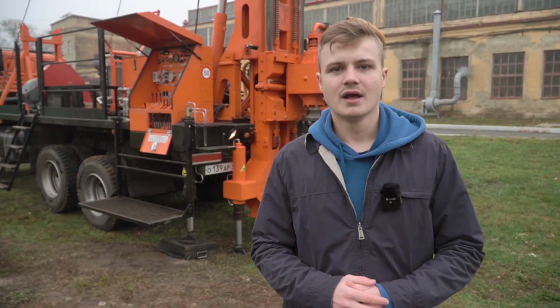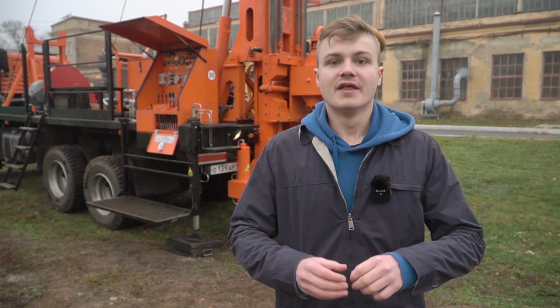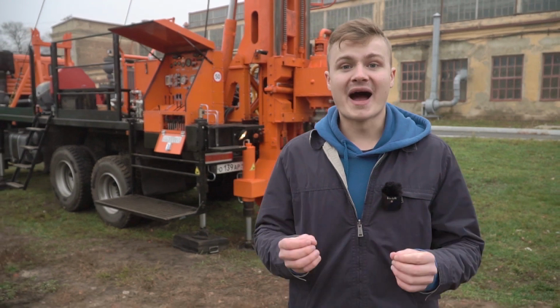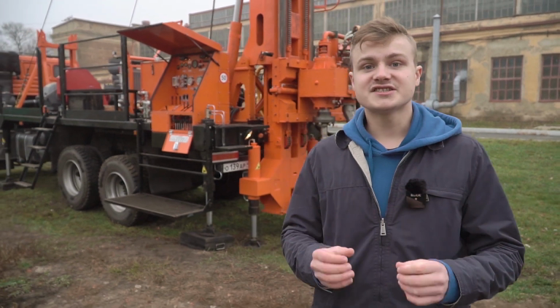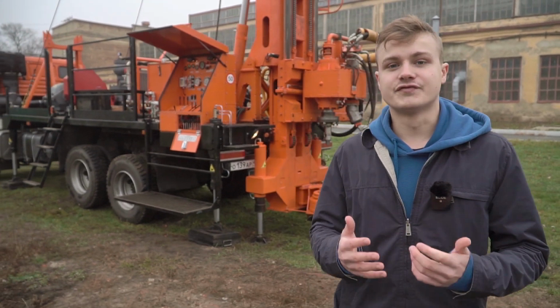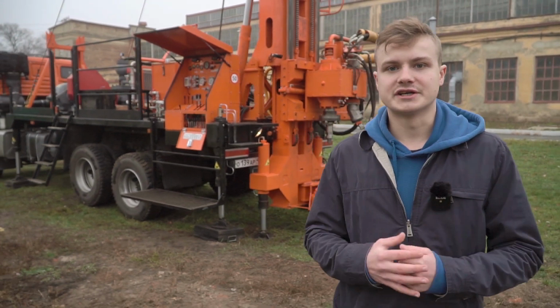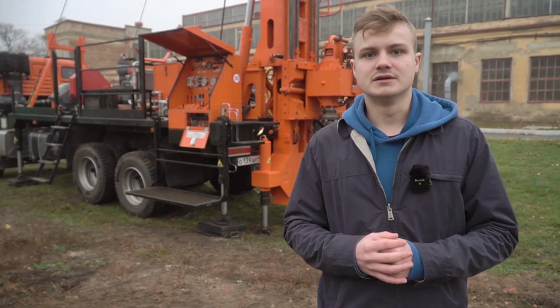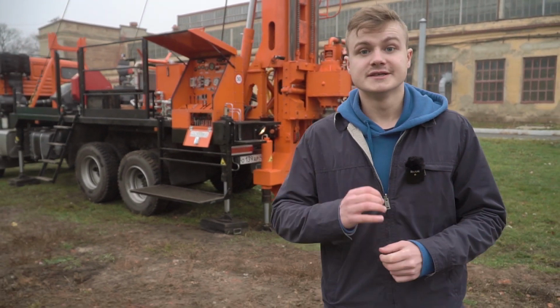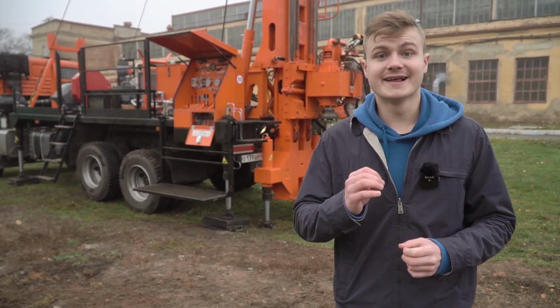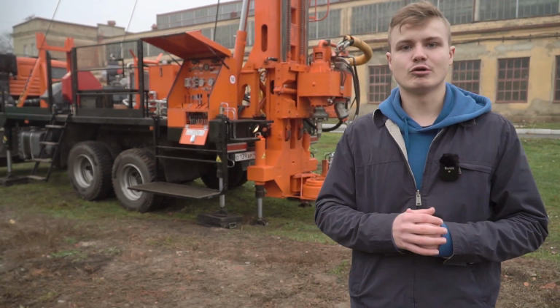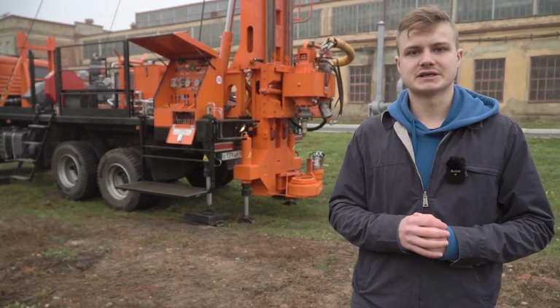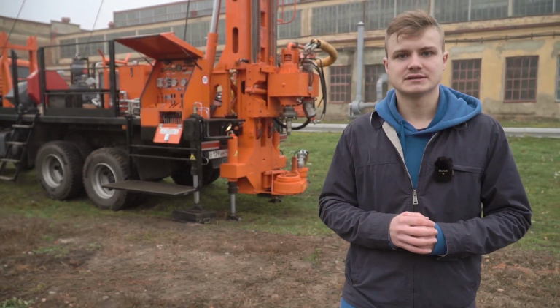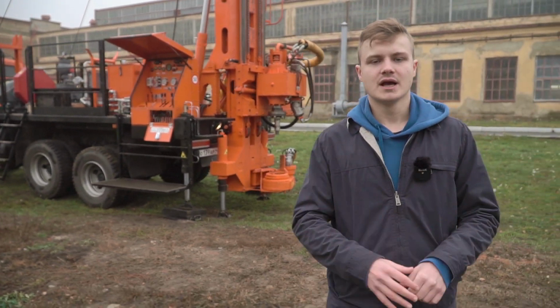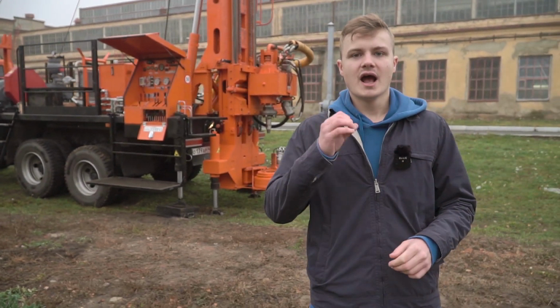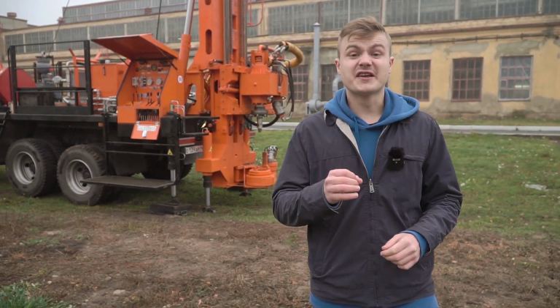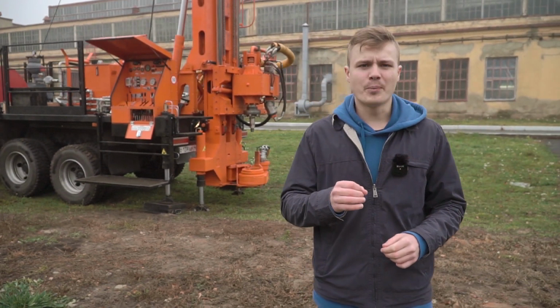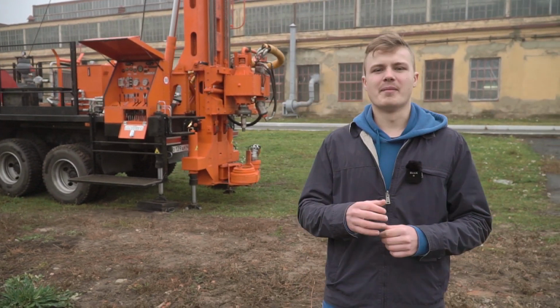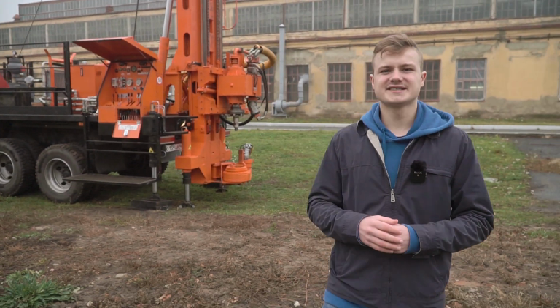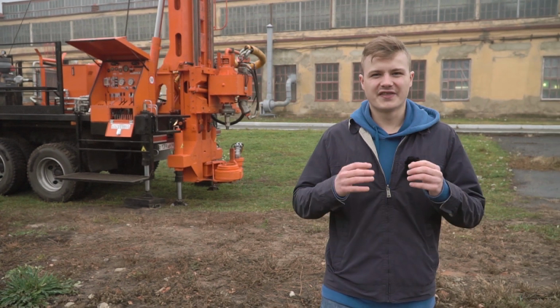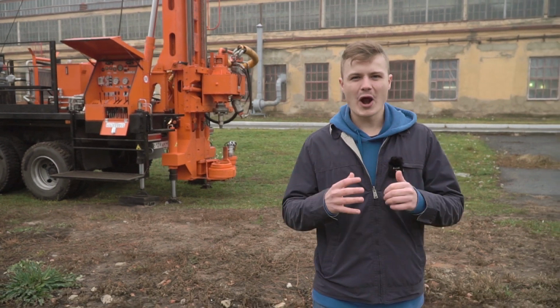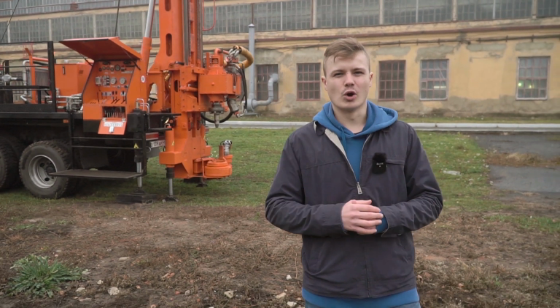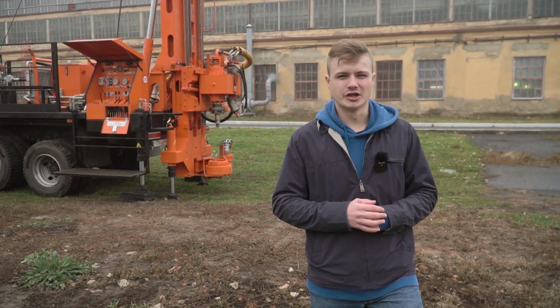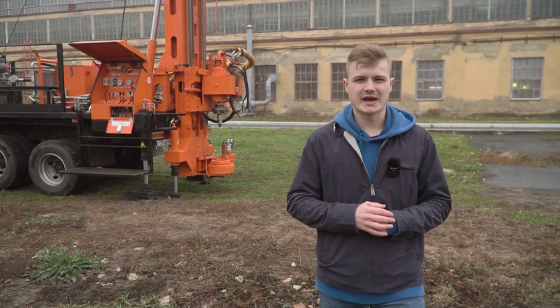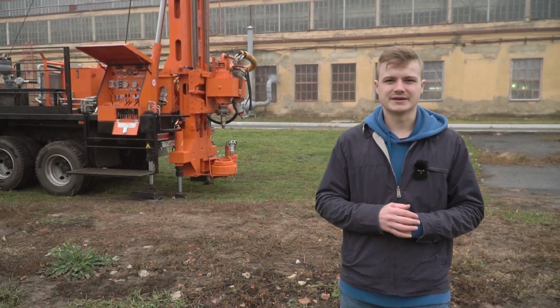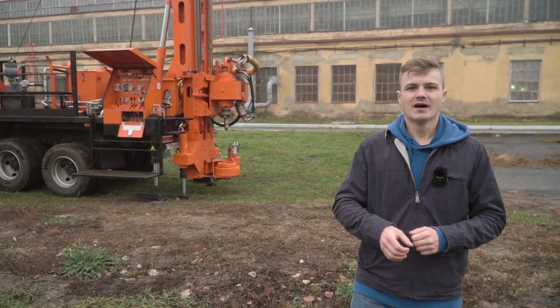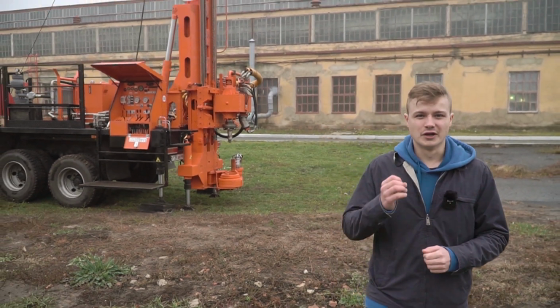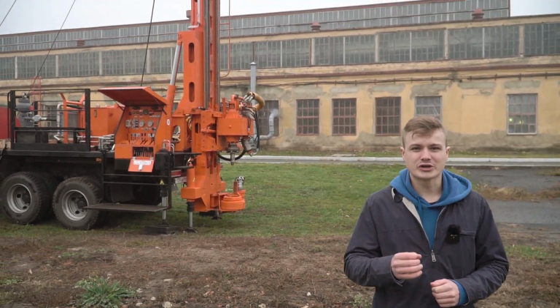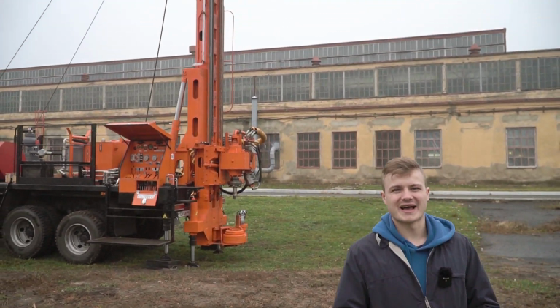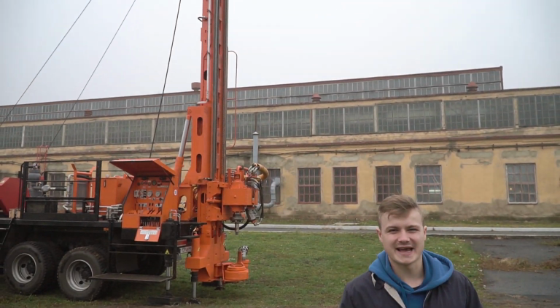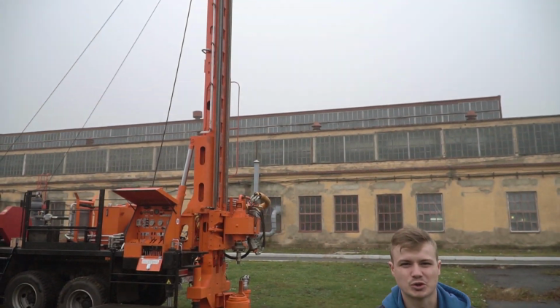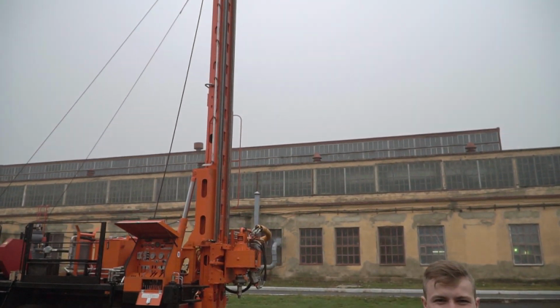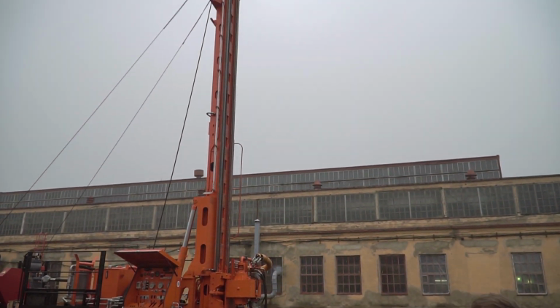The mast is vertical, single housing. At the top of the mast, the crown block is located with a load capacity up to 20 tons.